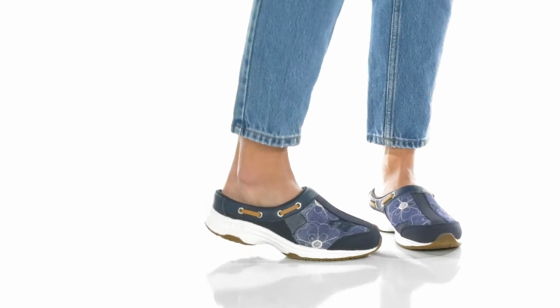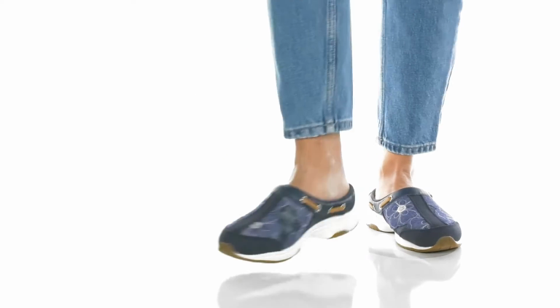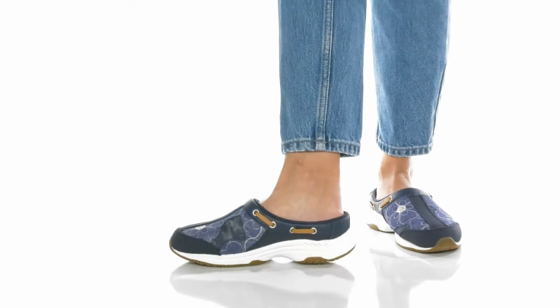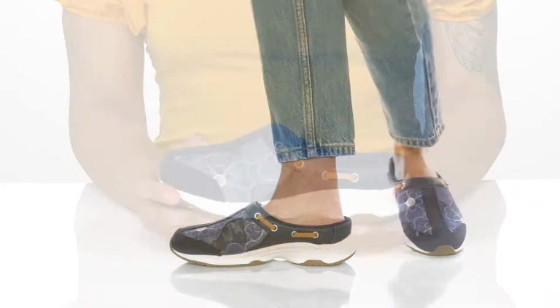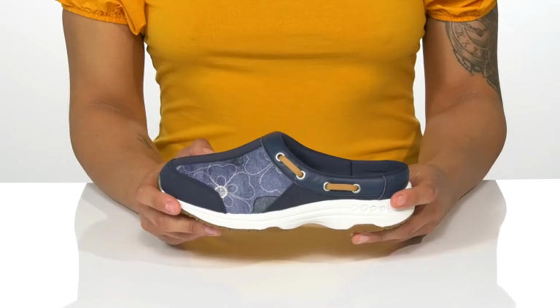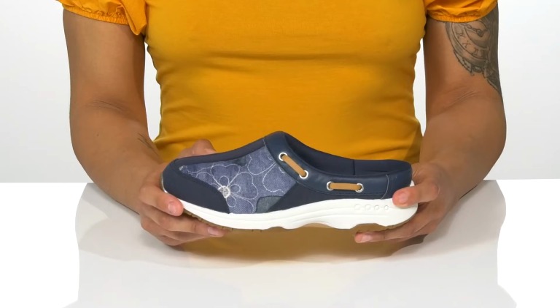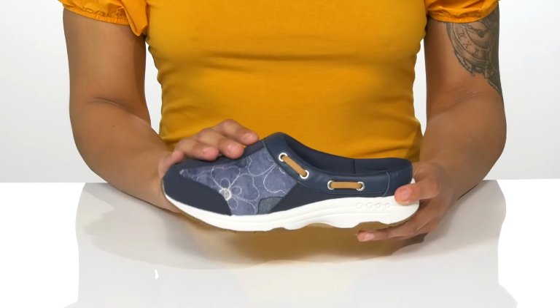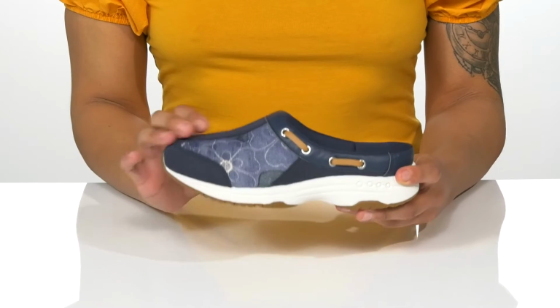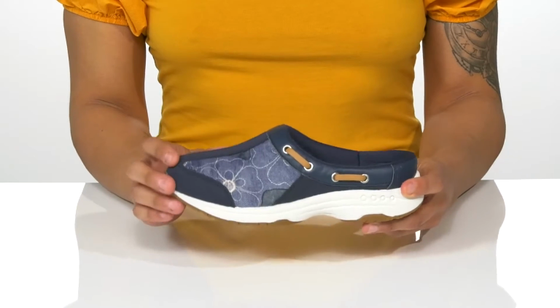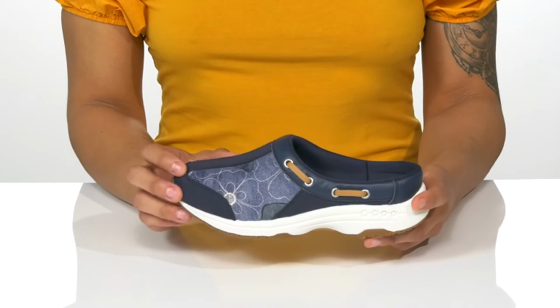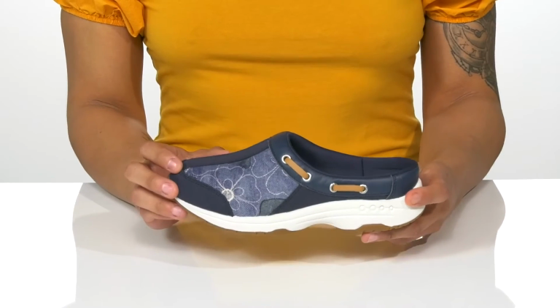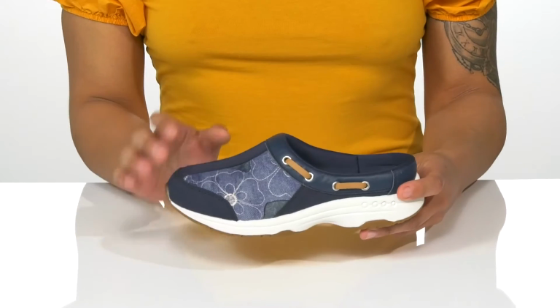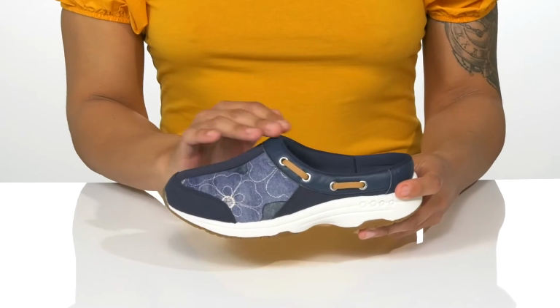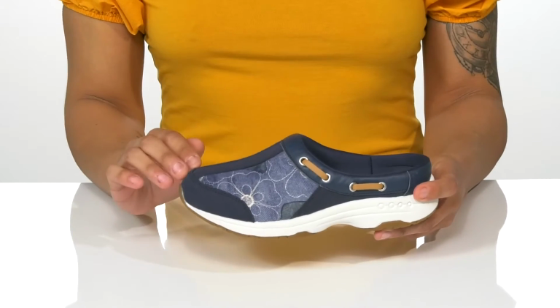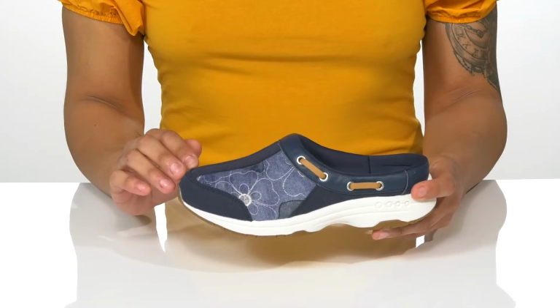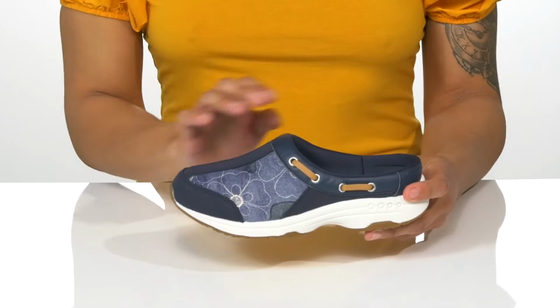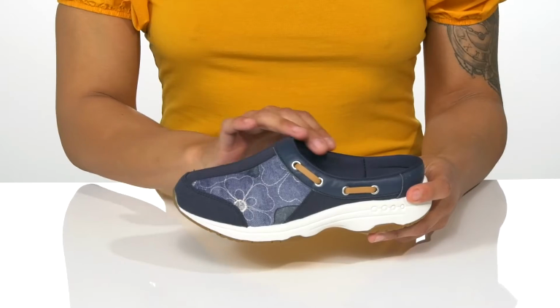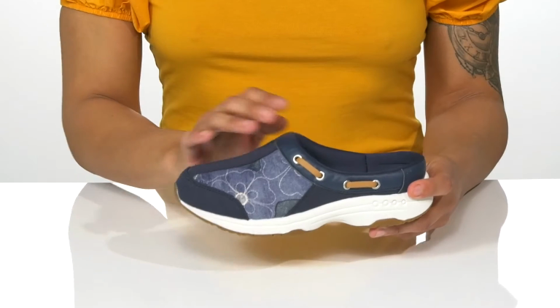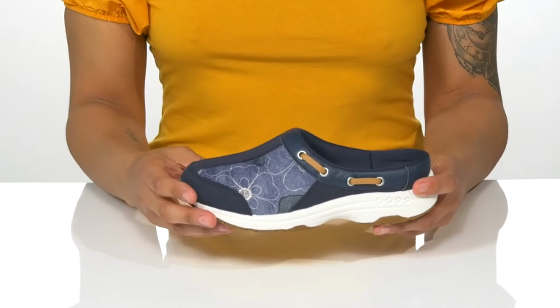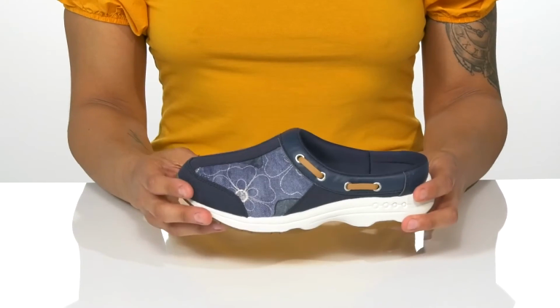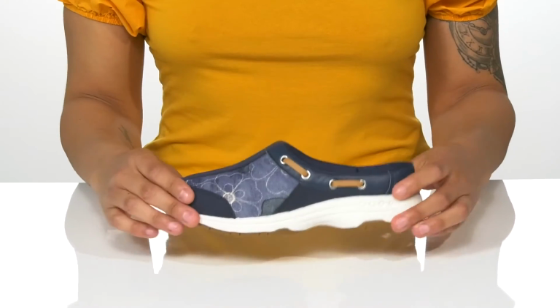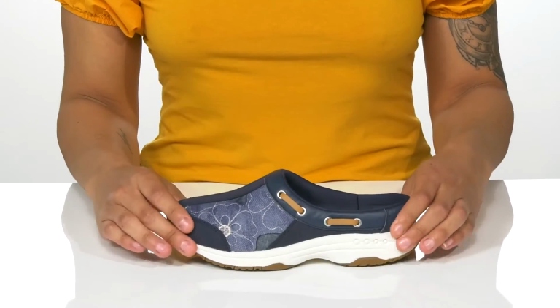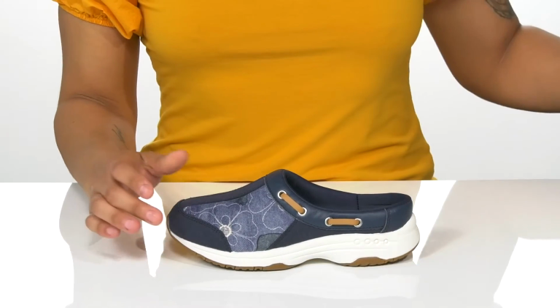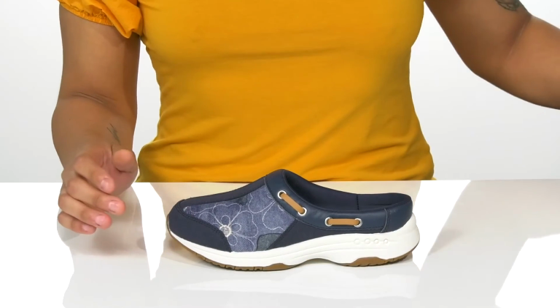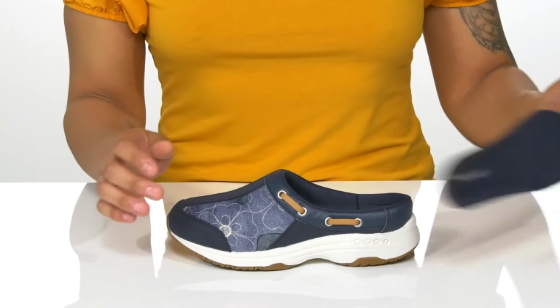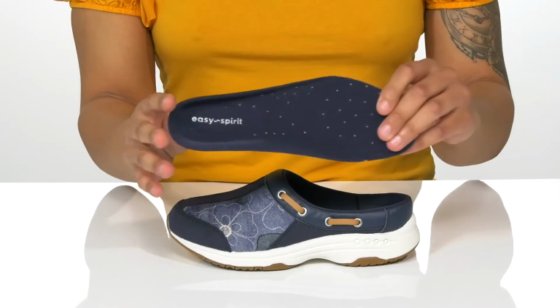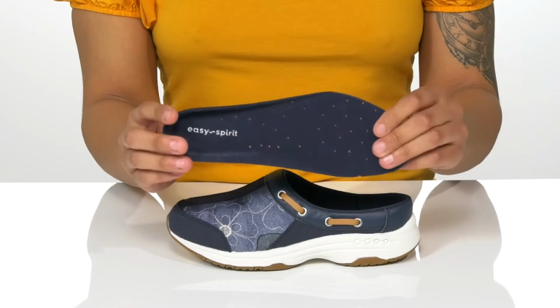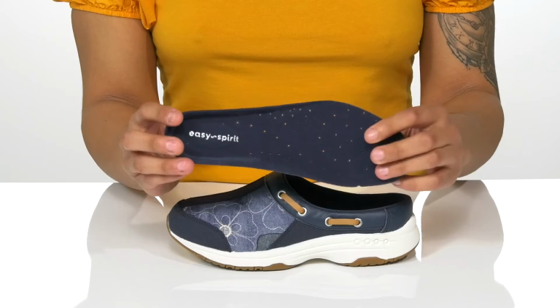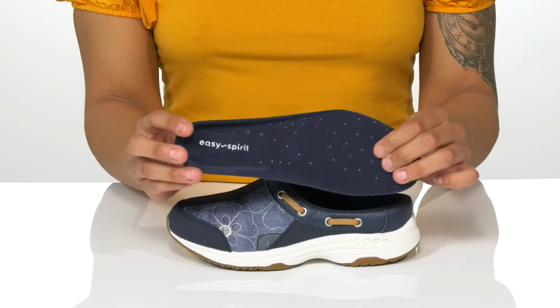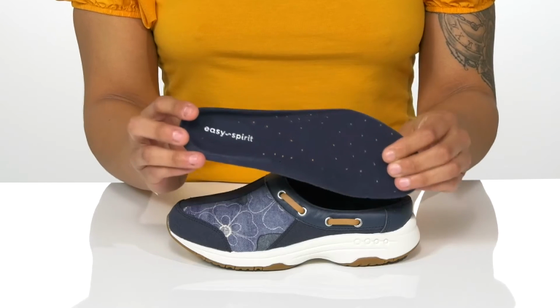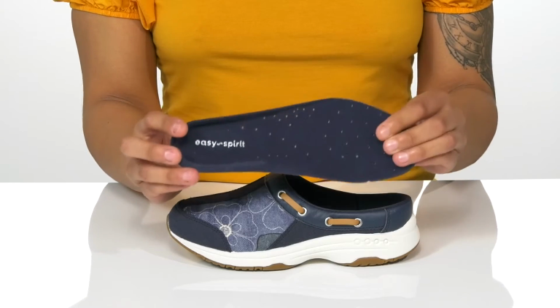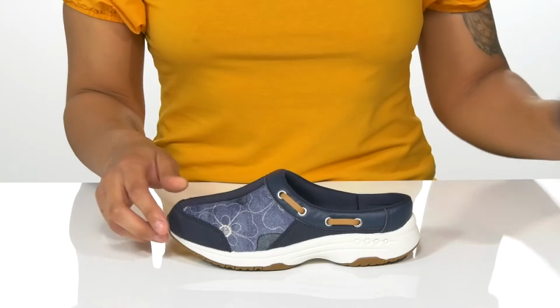These easy-to-wear shoes from Easy Spirit are perfect for your casual days. They have a leather and textile upper with a padded lining for comfort all throughout, and the padded removable footbed is perforated for breathability, keeping your feet cool.